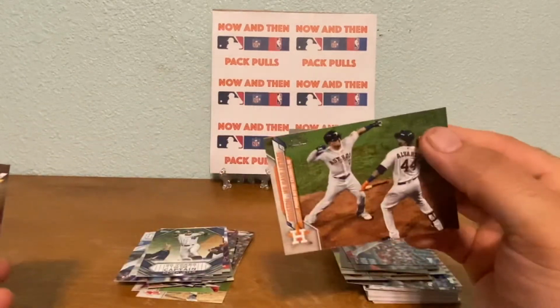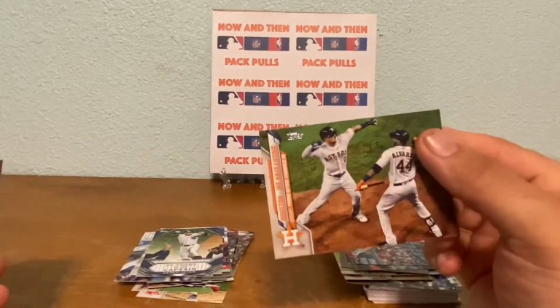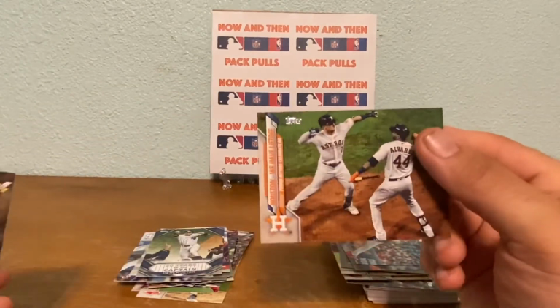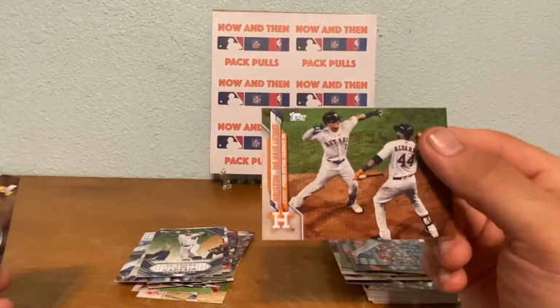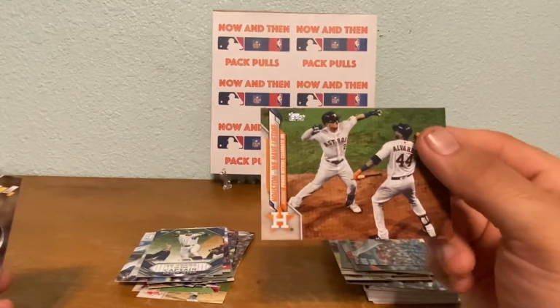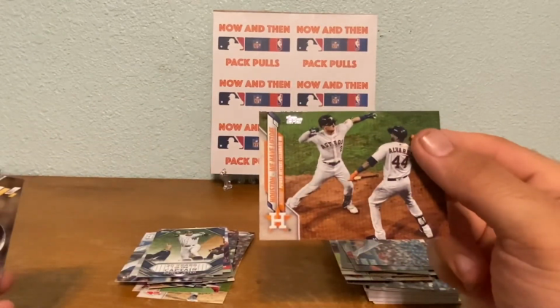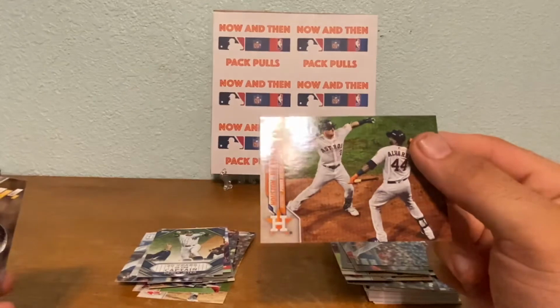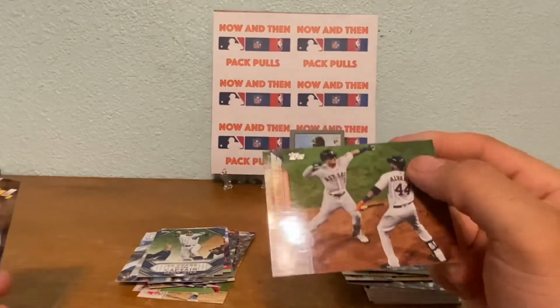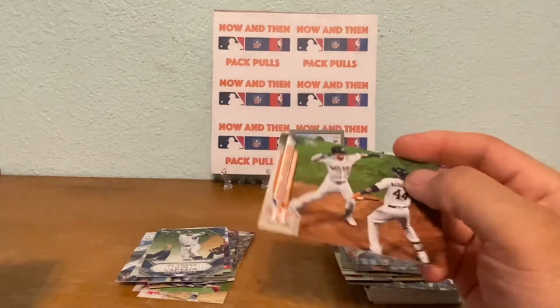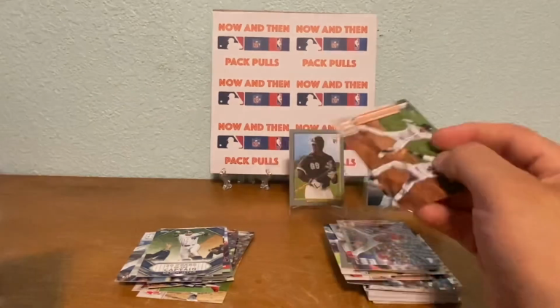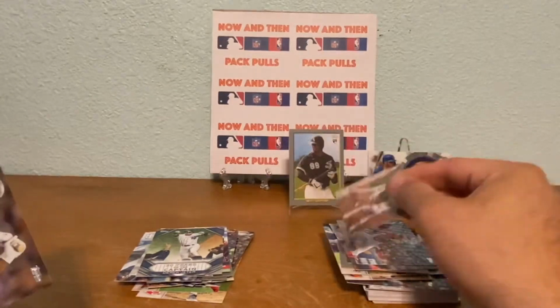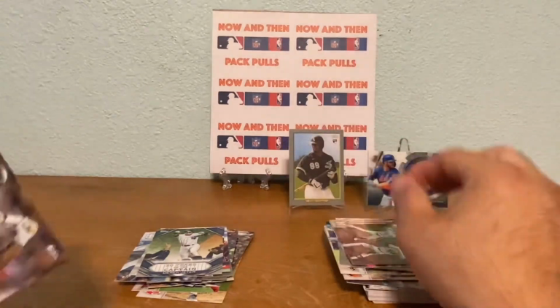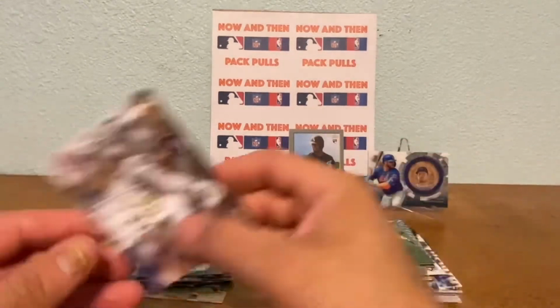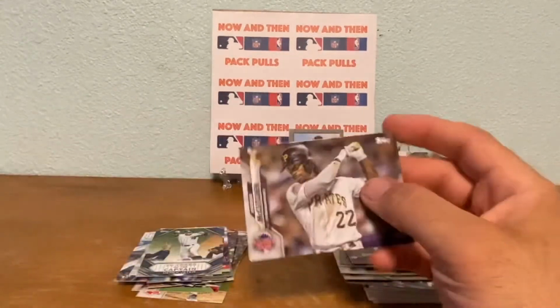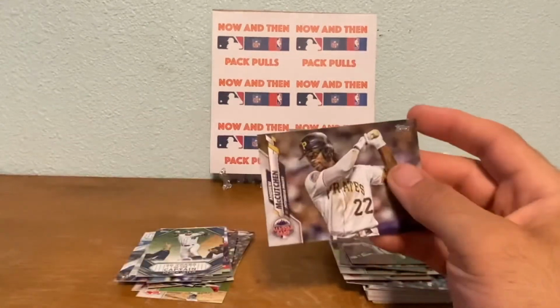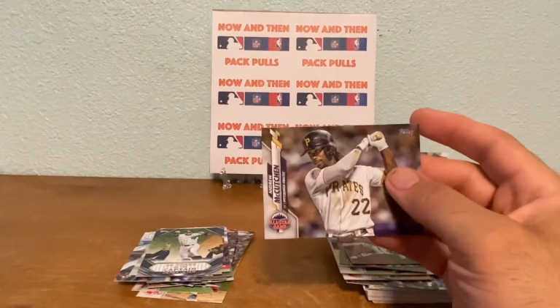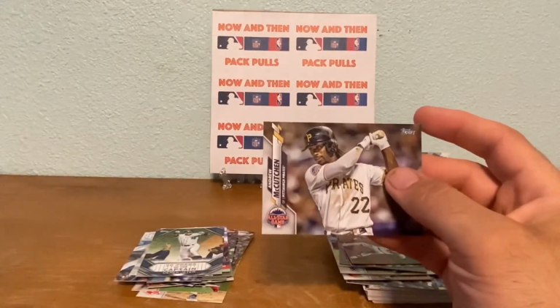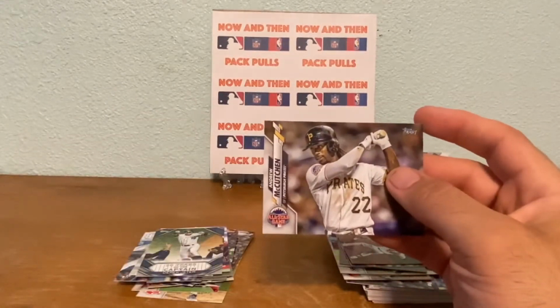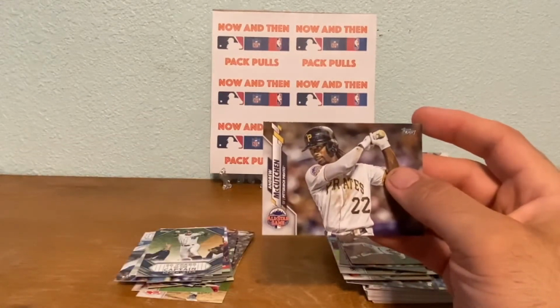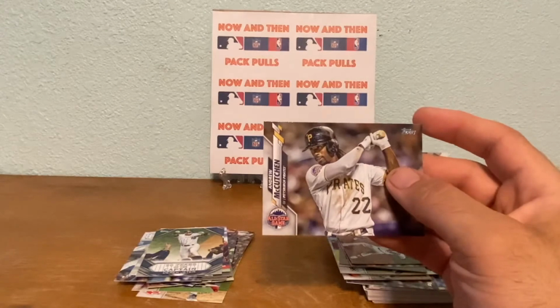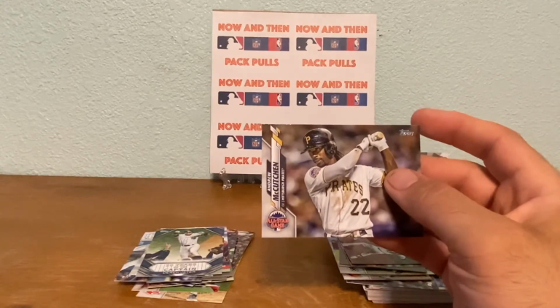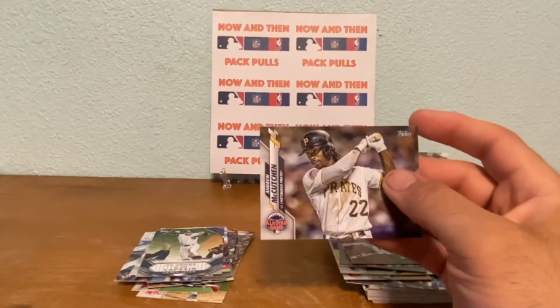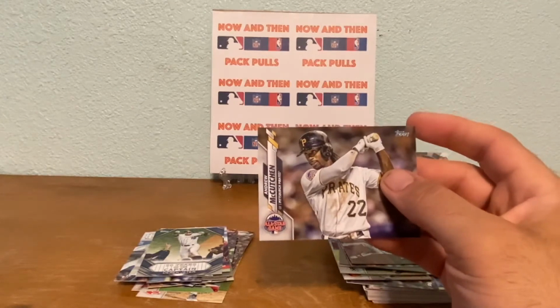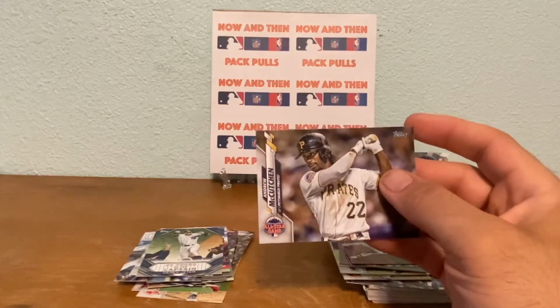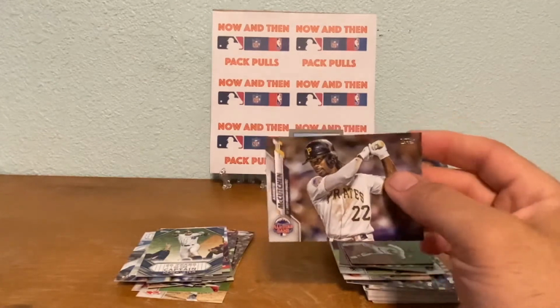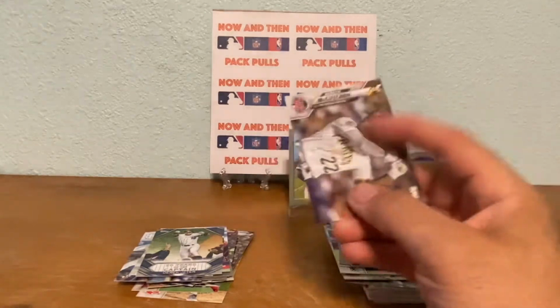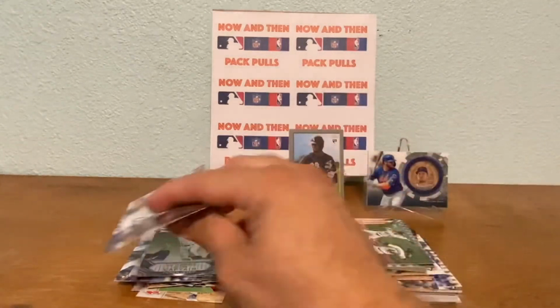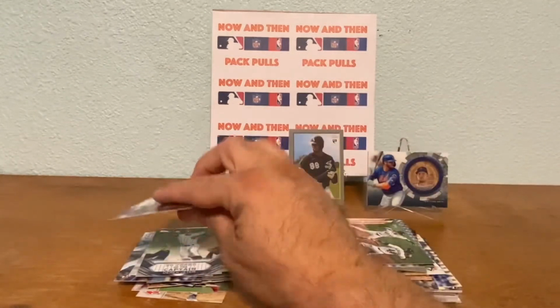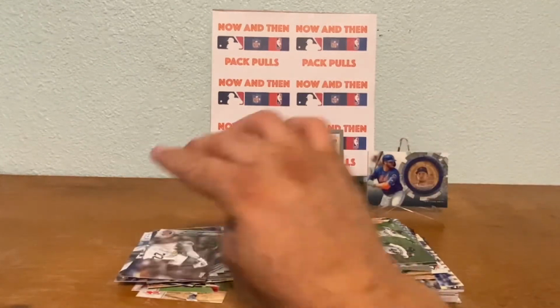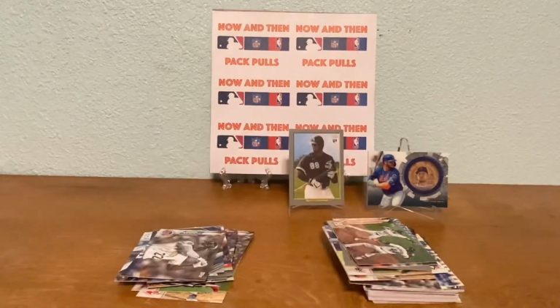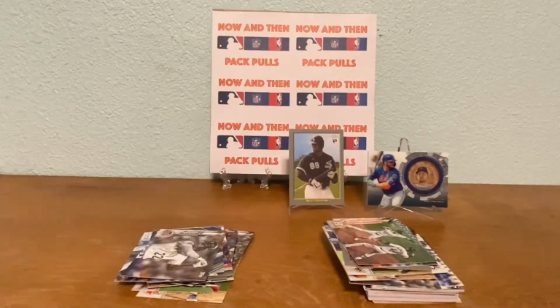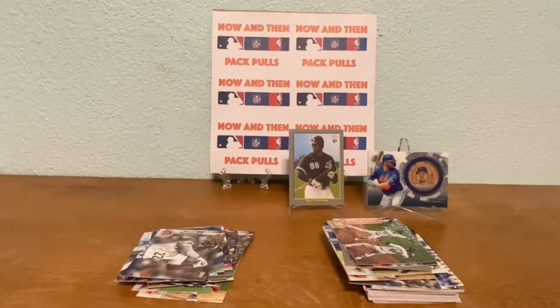Another Albert Pujols - this one's an active leaders card for WAR position players. Zack Wheeler, the Boston cheaters - I mean Astros - celebrating there. And then we got an Andrew McCutchen back on the Pirates All-Star Game card. So two more packs guys.